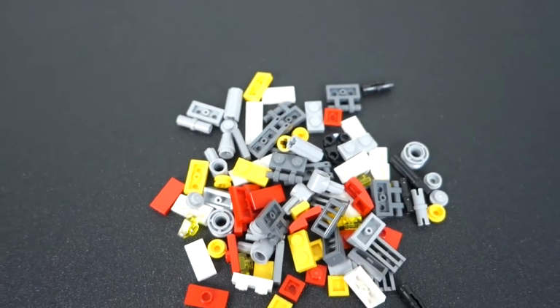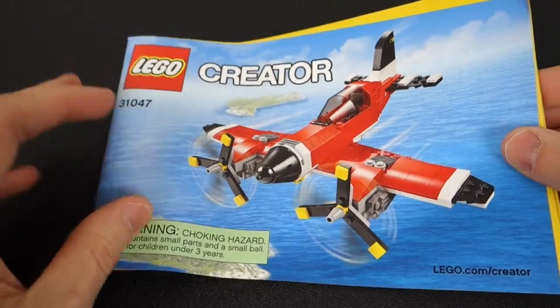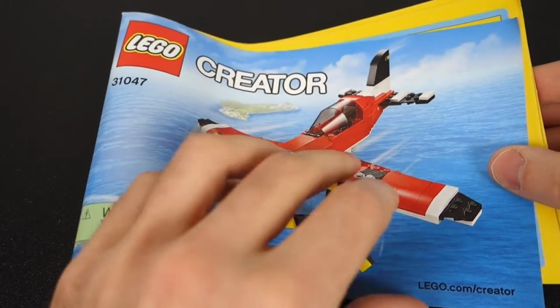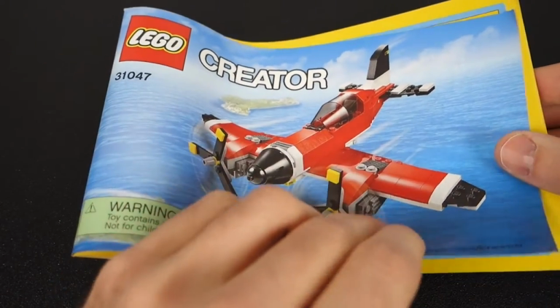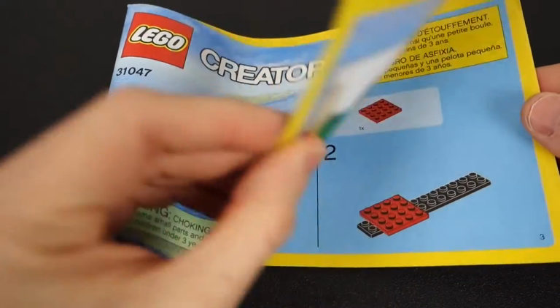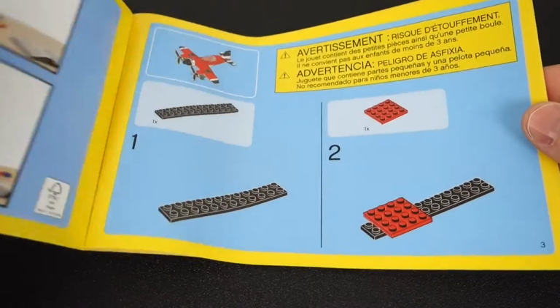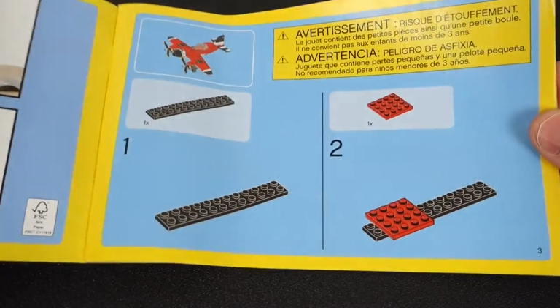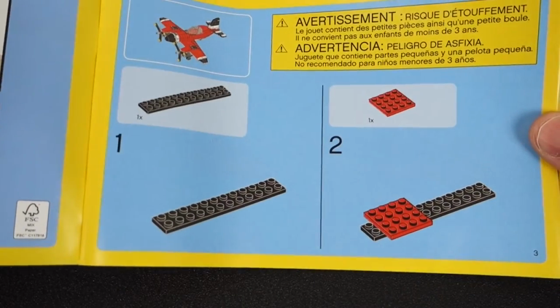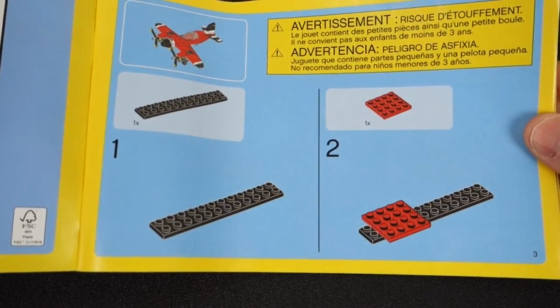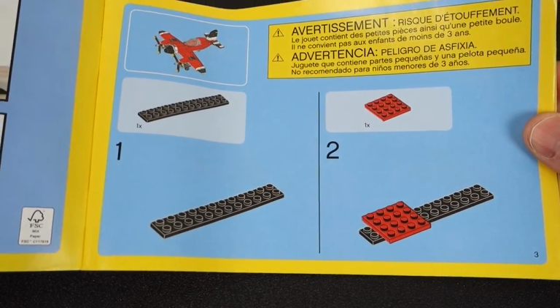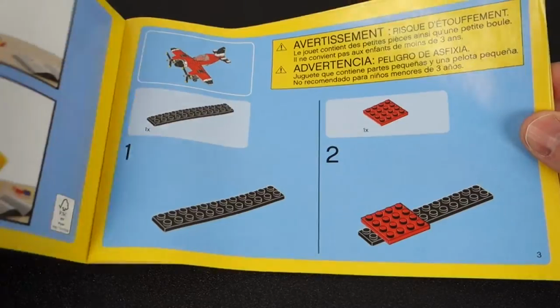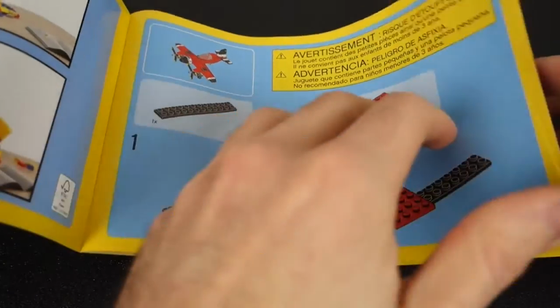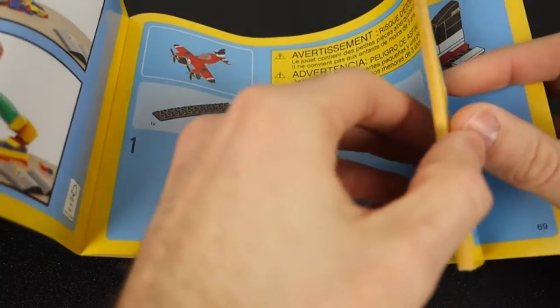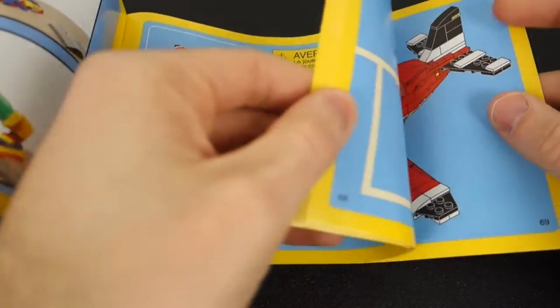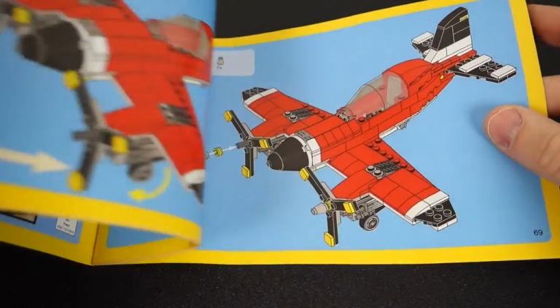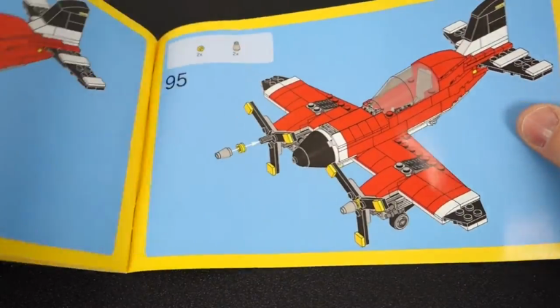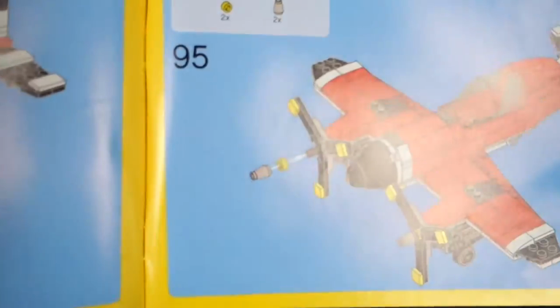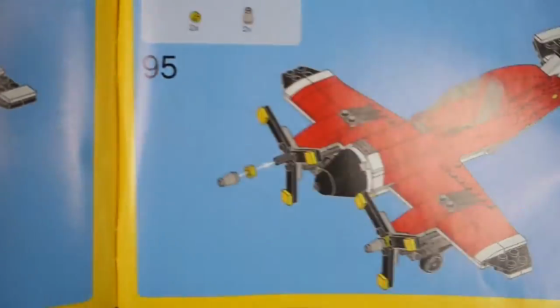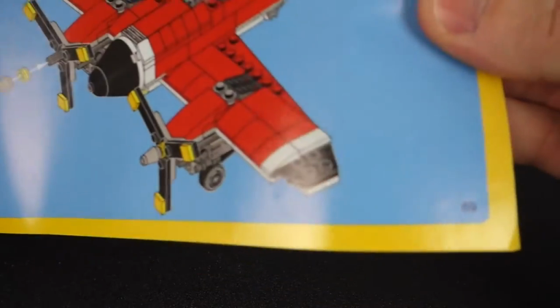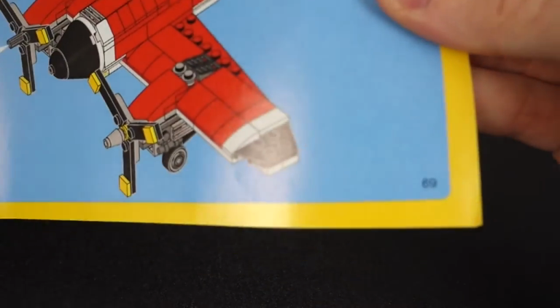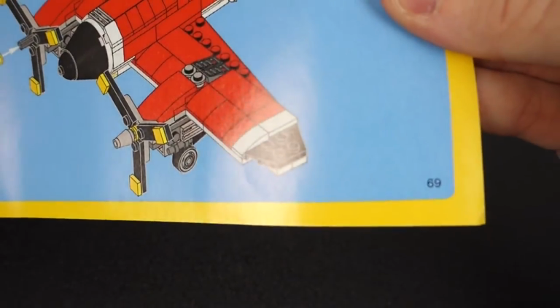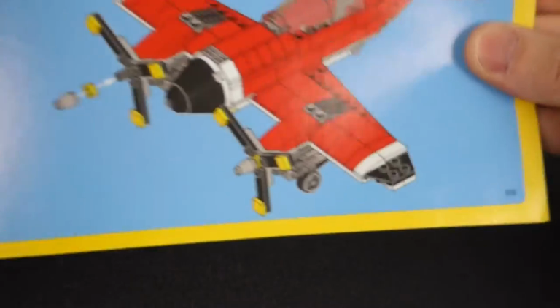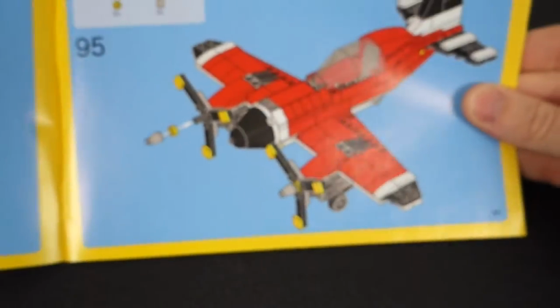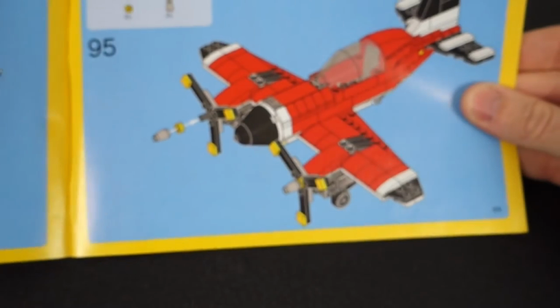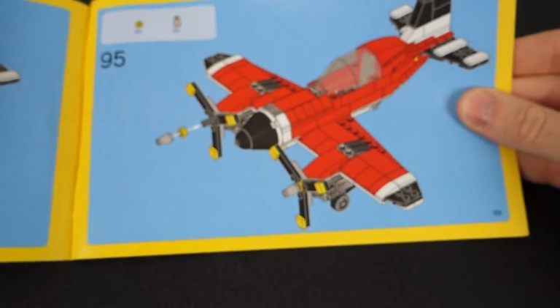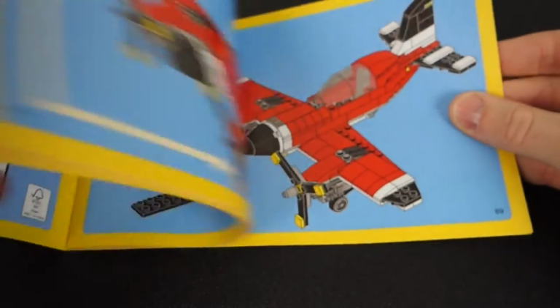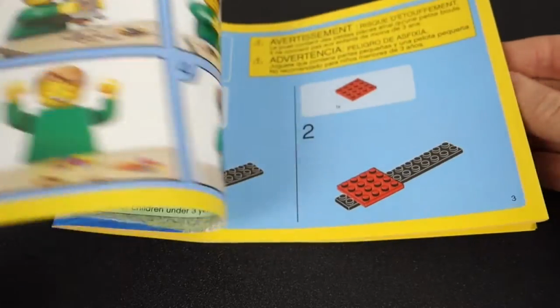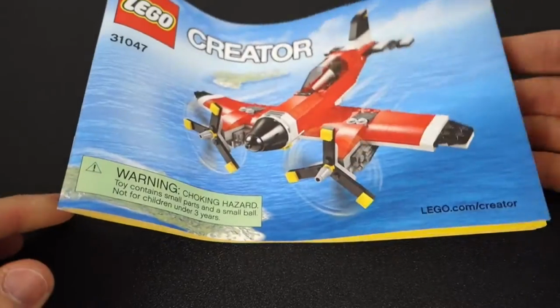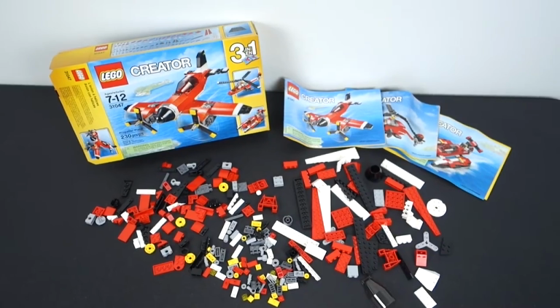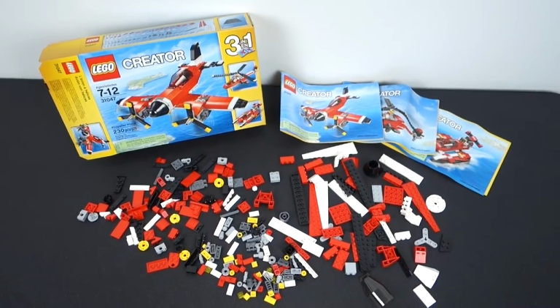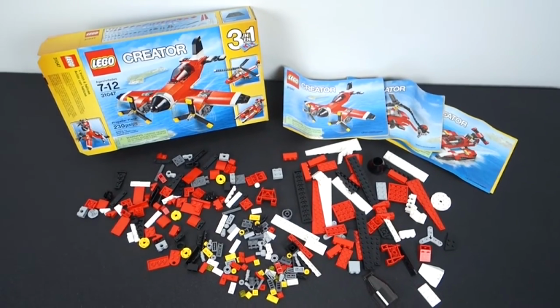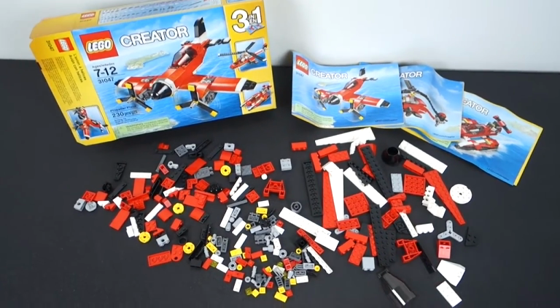For those of you that are interested in the manuals and how many steps this is, take a look at this really quickly. Here's where it begins and it ends on step 95, on page 69. So this is gonna be a decent build.